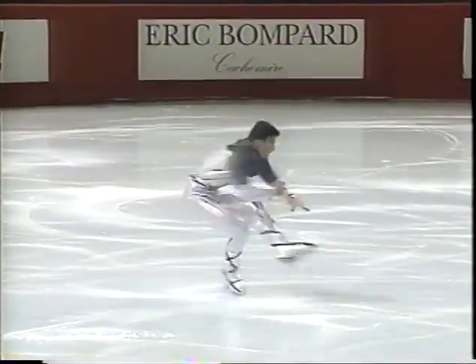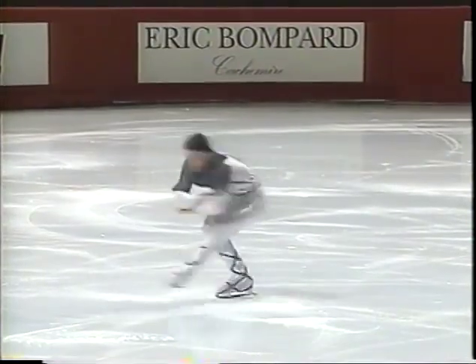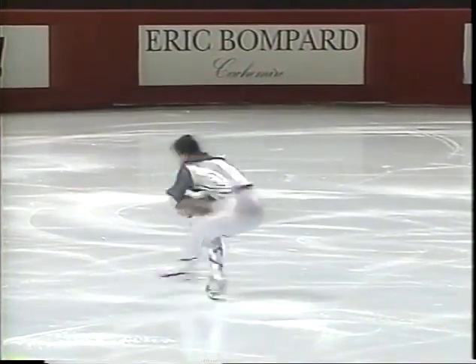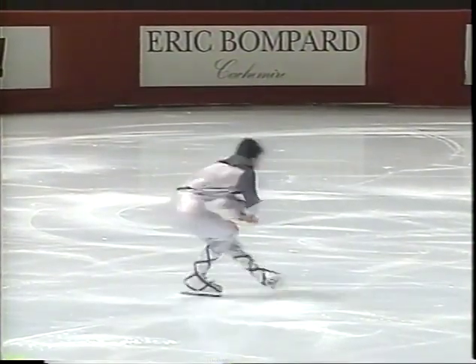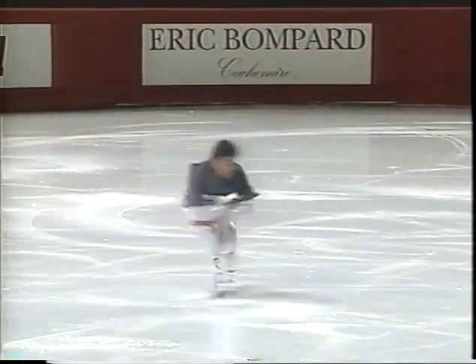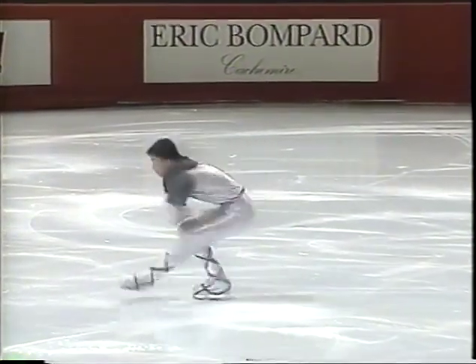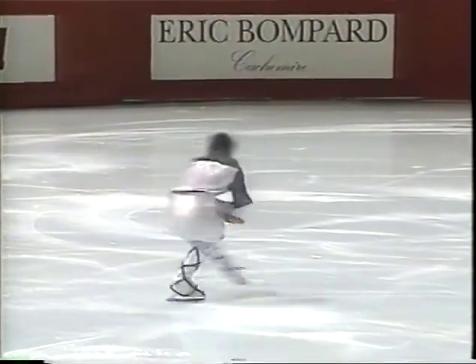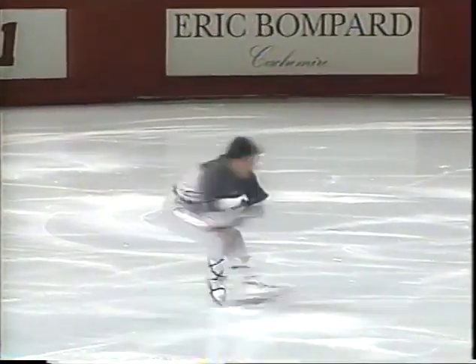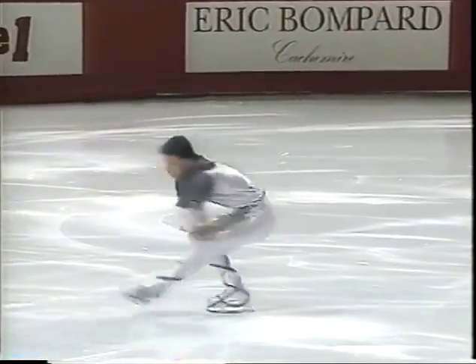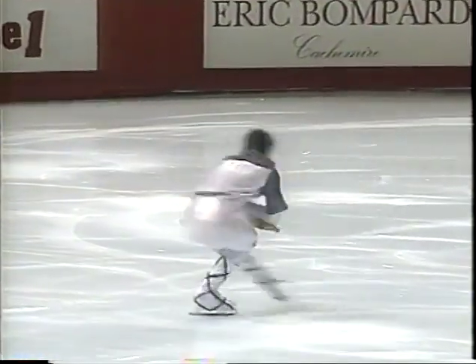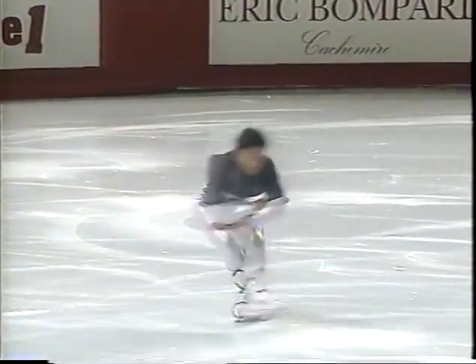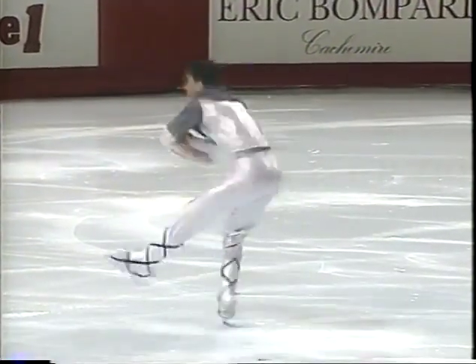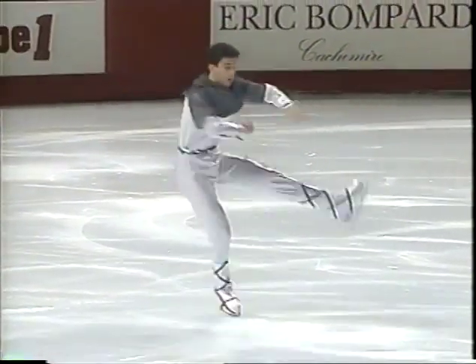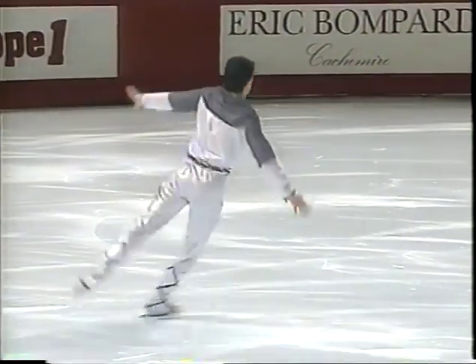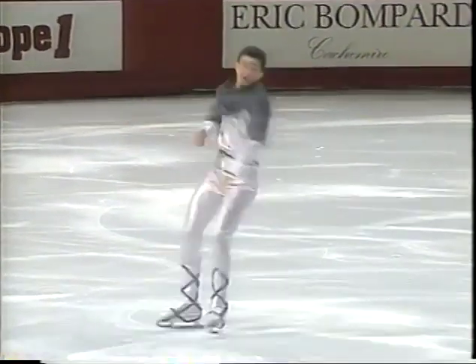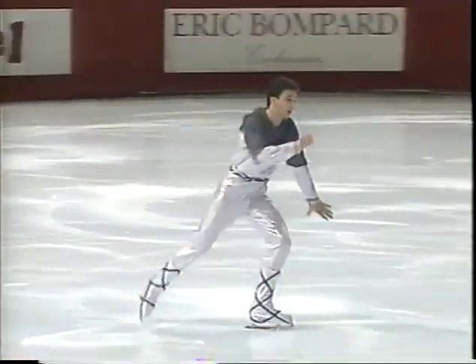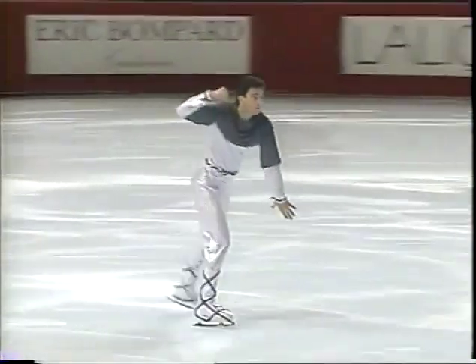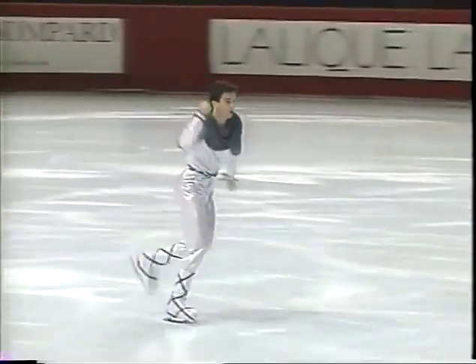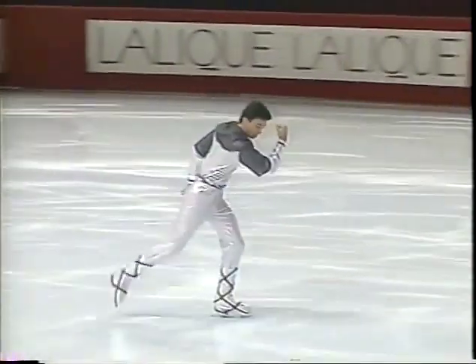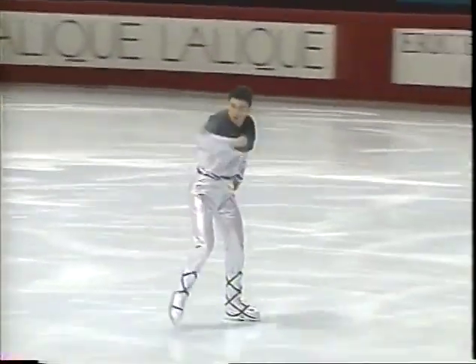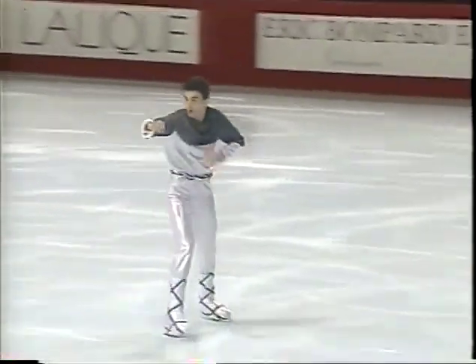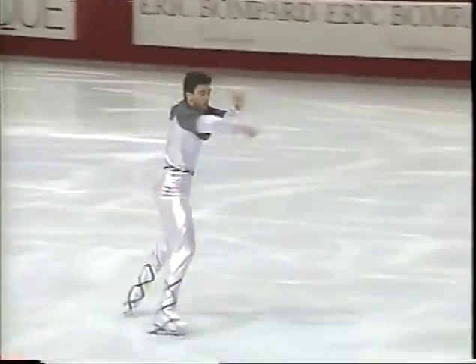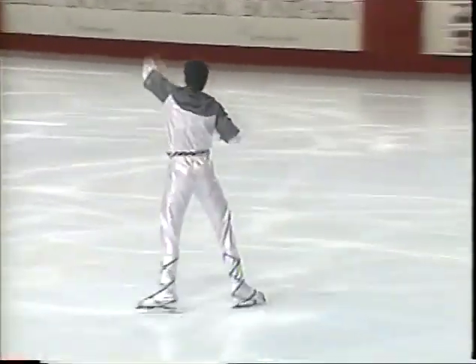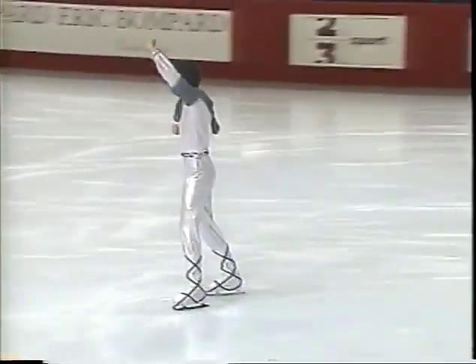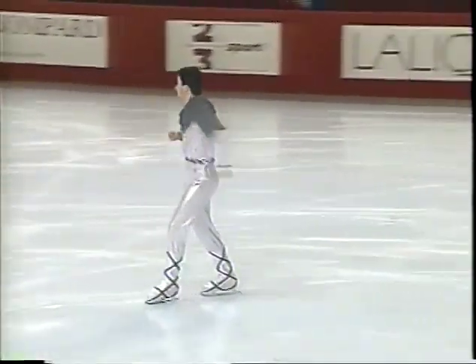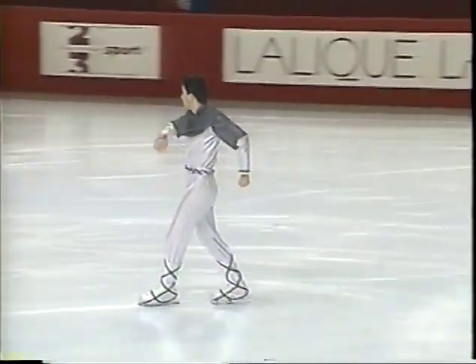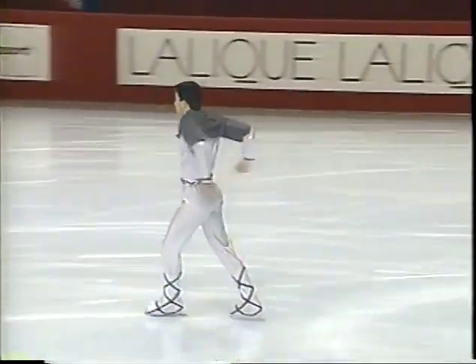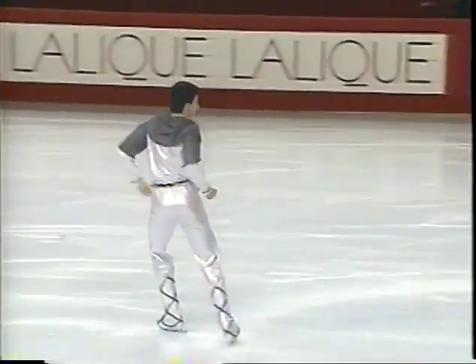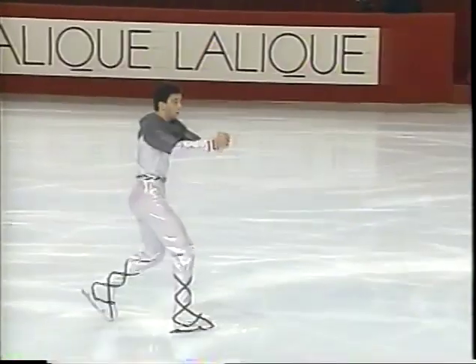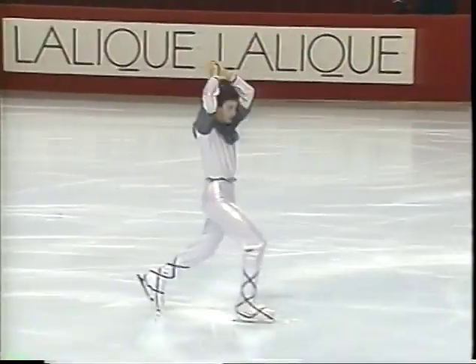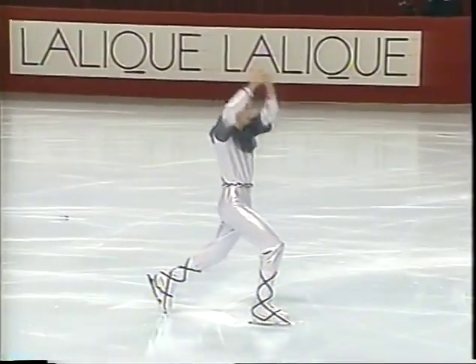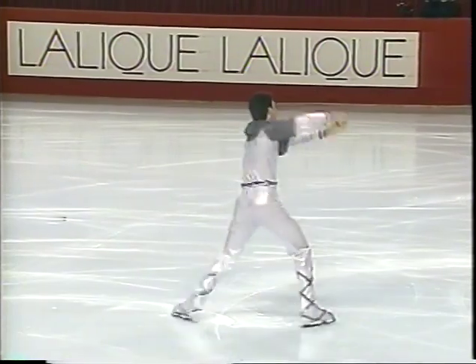That's the flying spin. He jumped into the air and then immediately hit a spinning position — it's required that you have to have a jump before you initiate the spin.